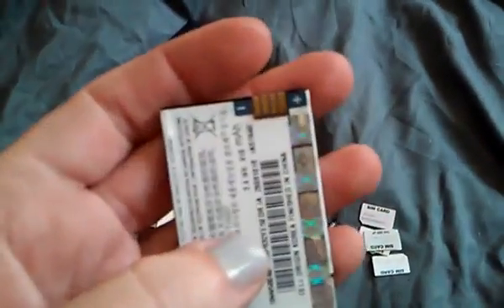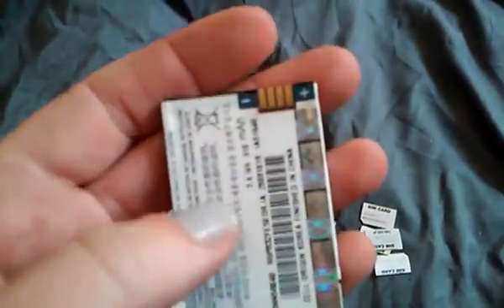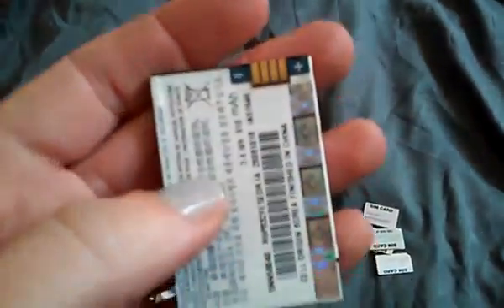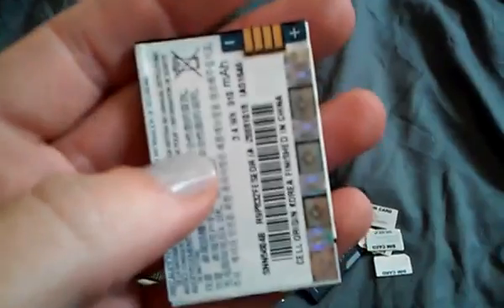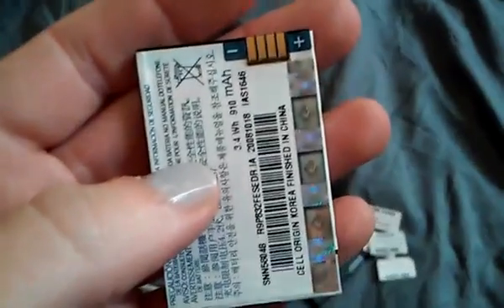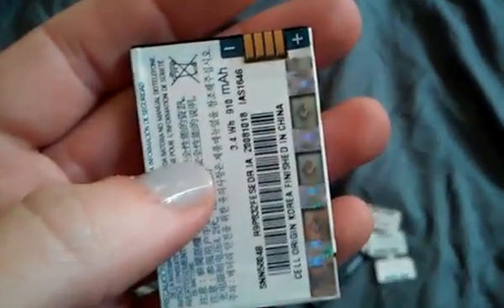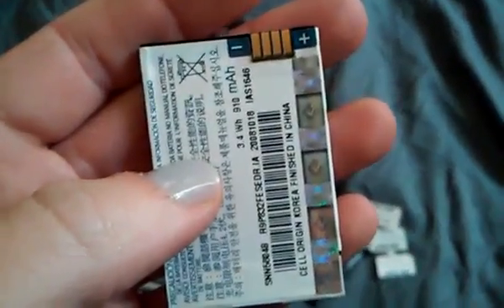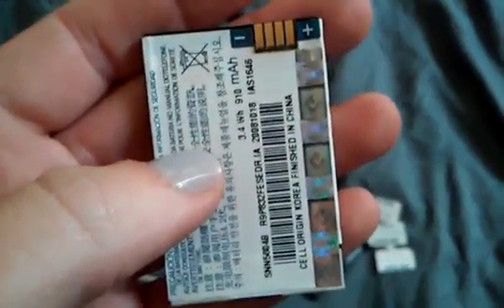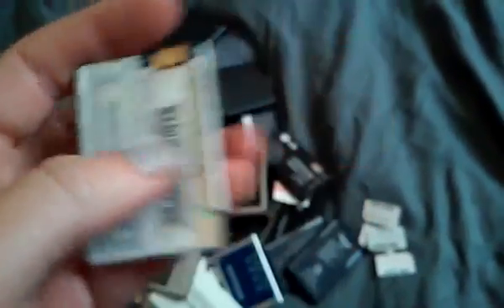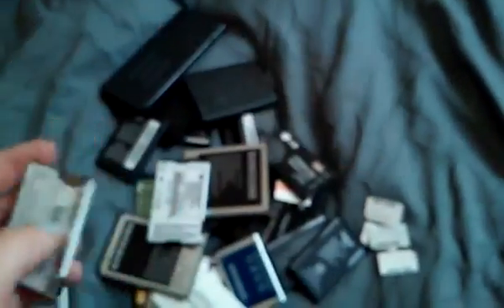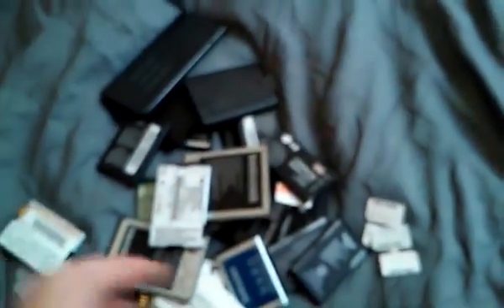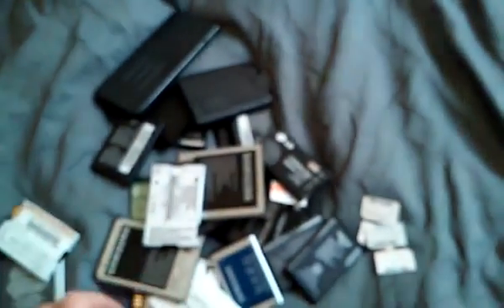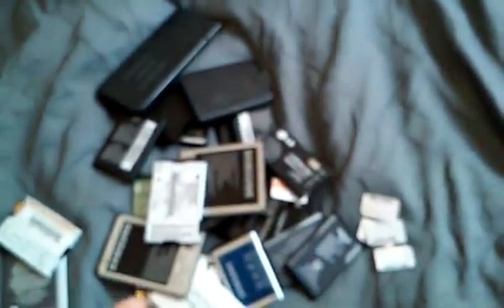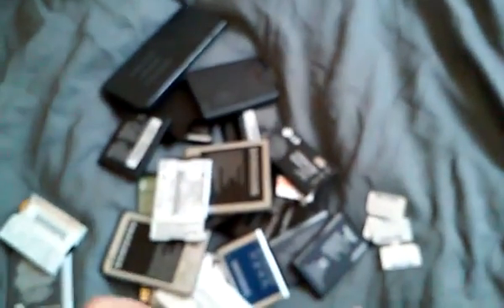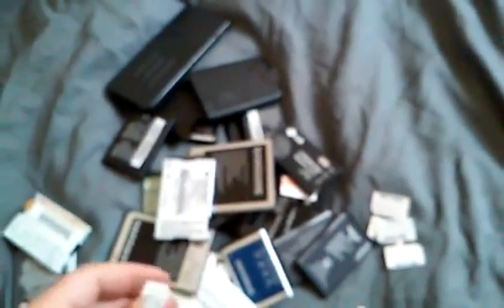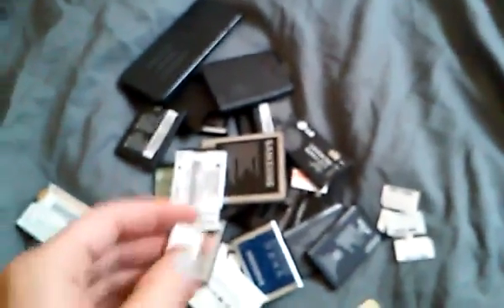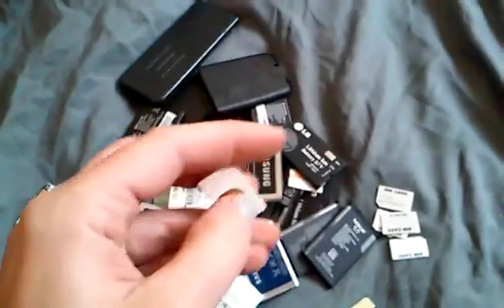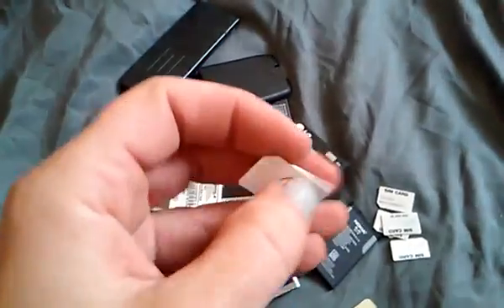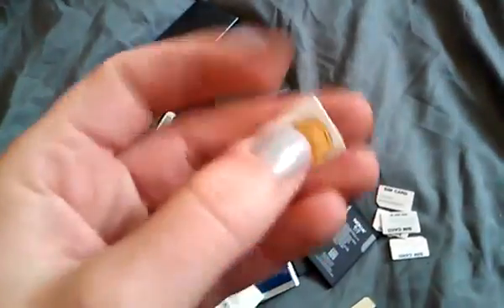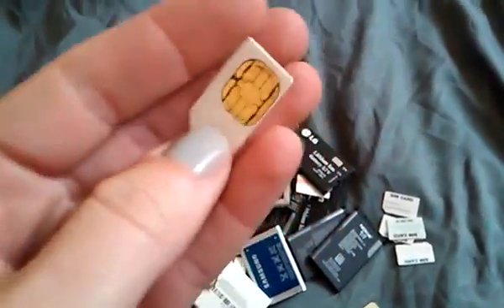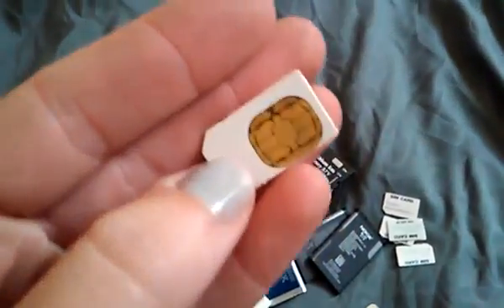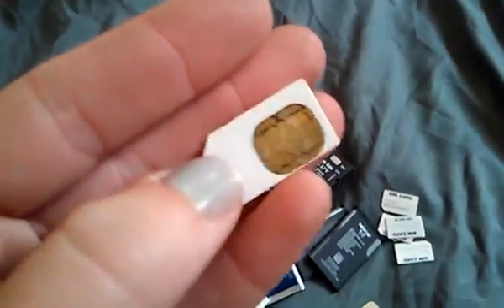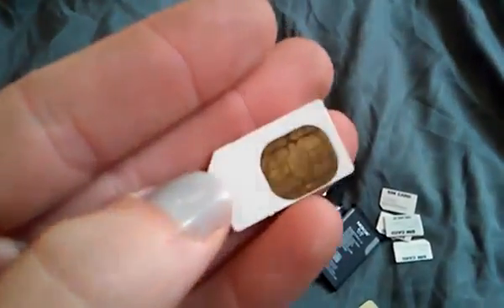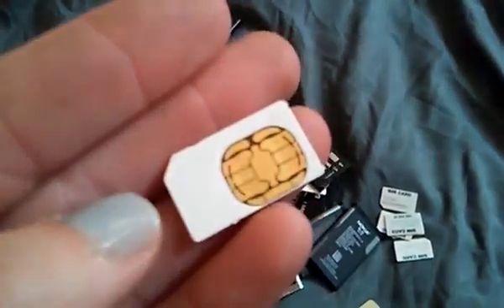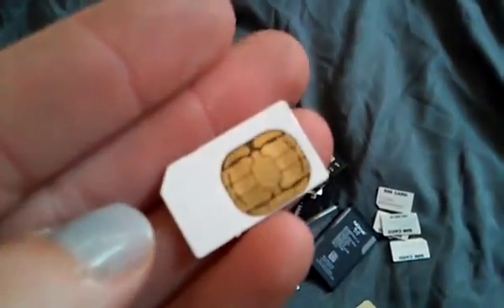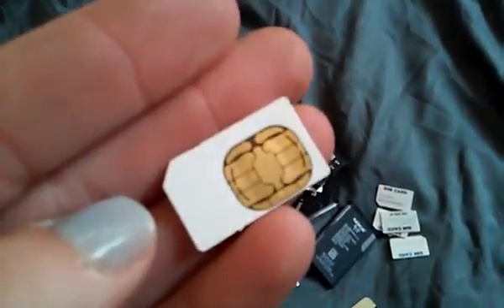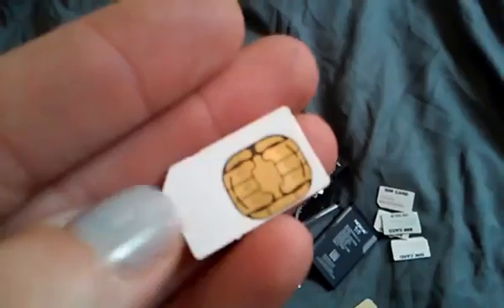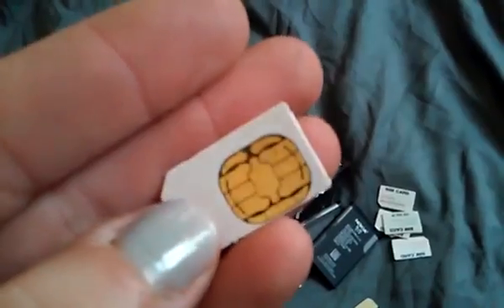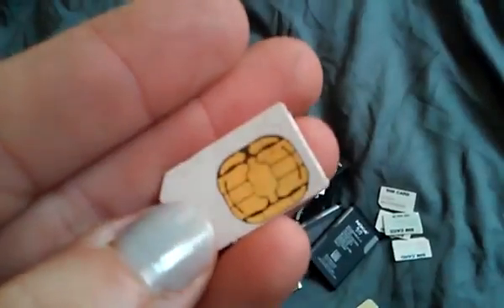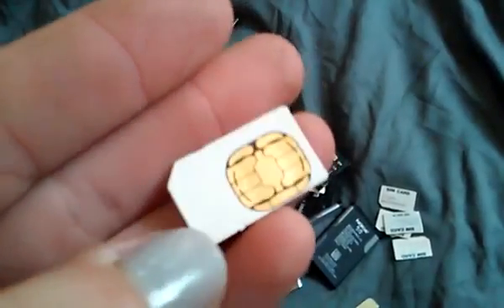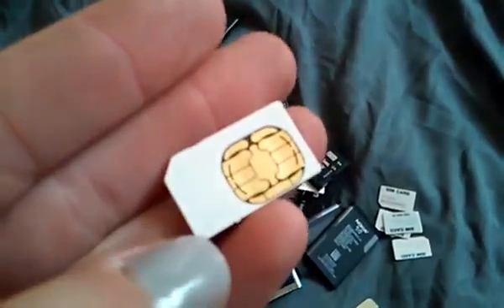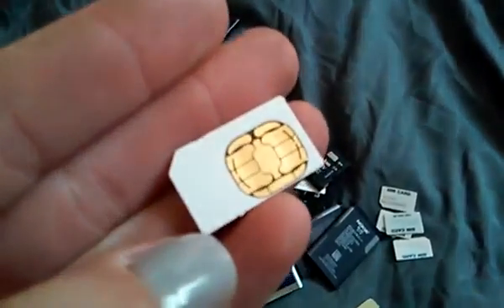I don't know what the real dangers are of messing with batteries, so until I know I won't be messing with them. Also, when taking apart your cell phones there's gonna be SIM cards in there, and these, as you can see, are gold as well.